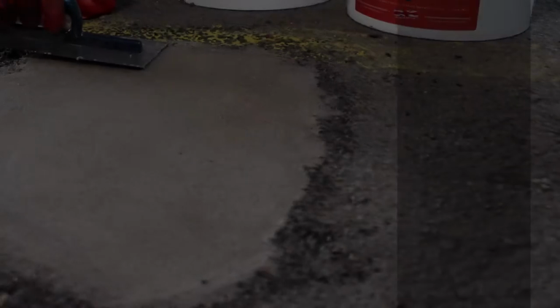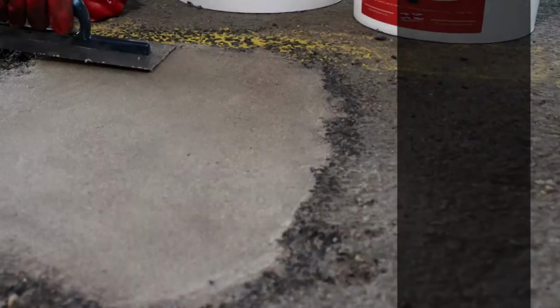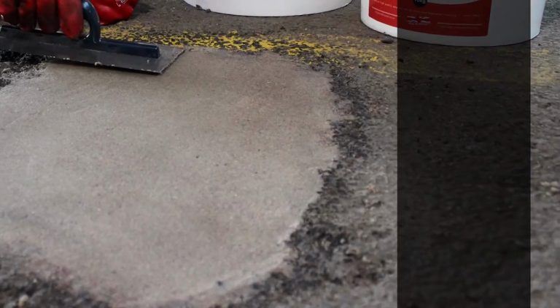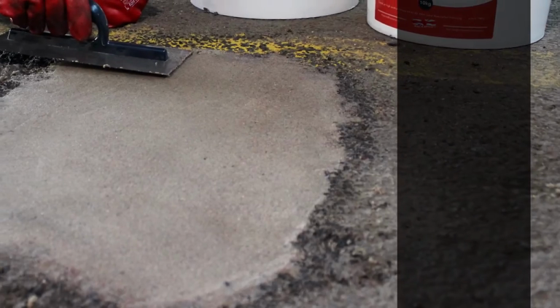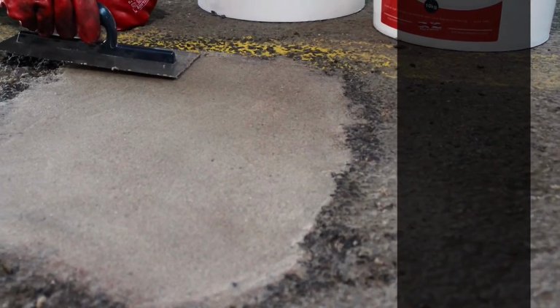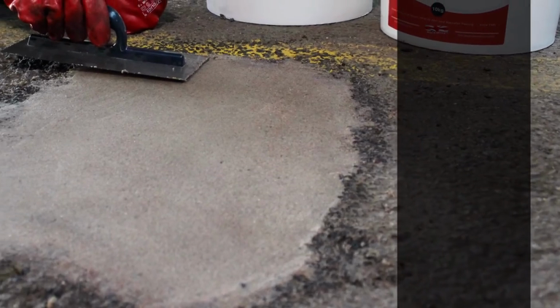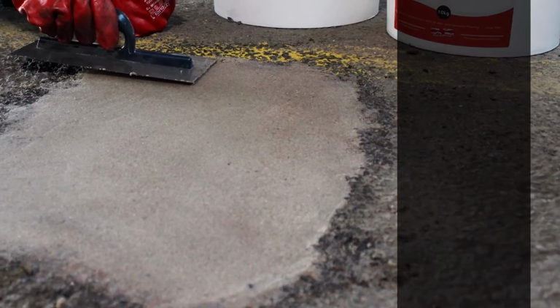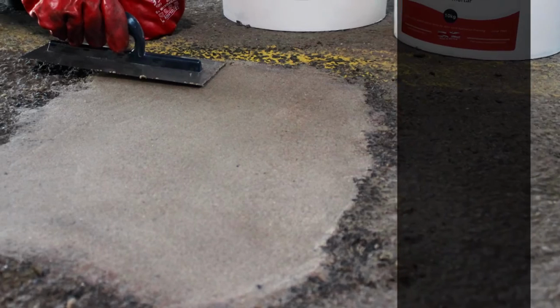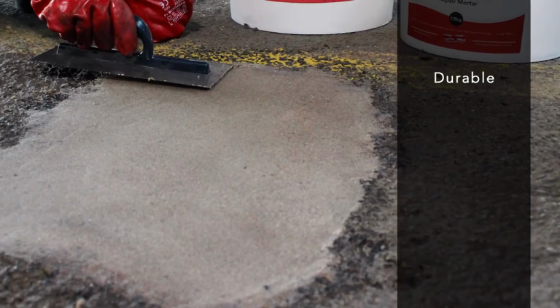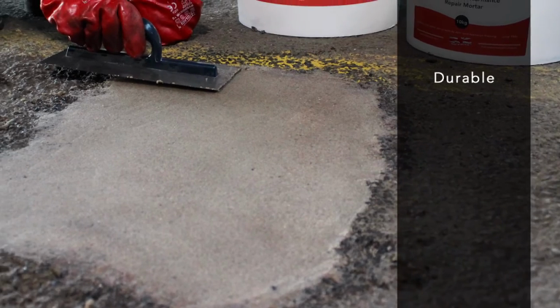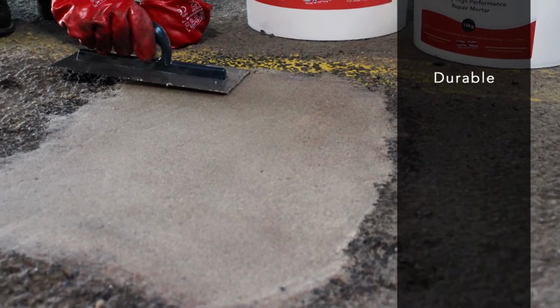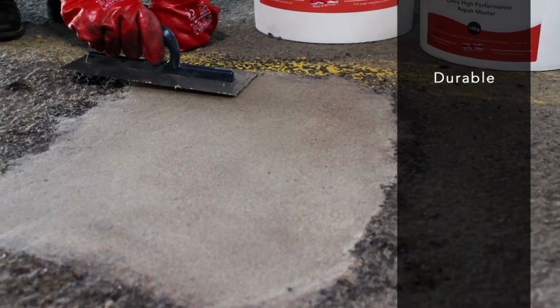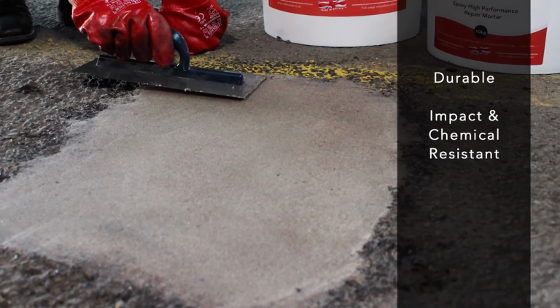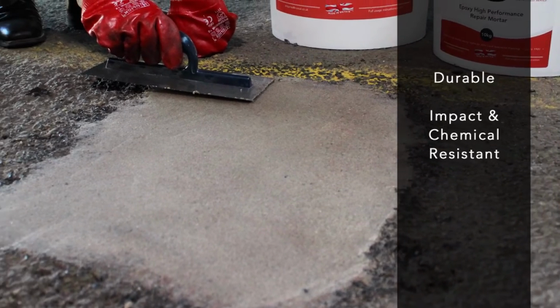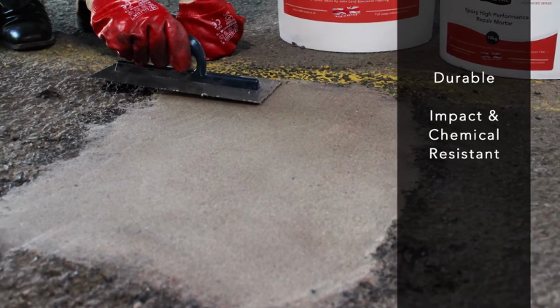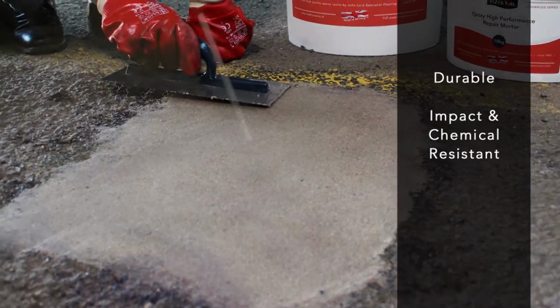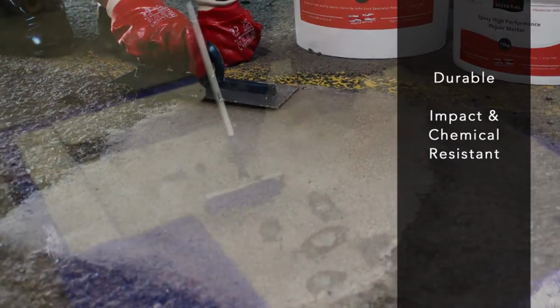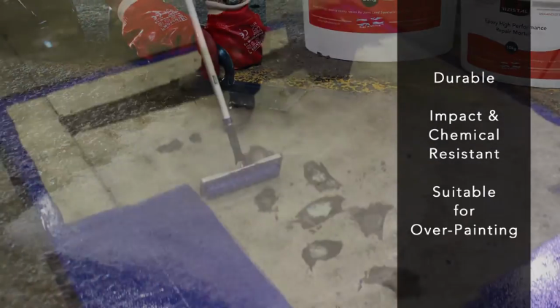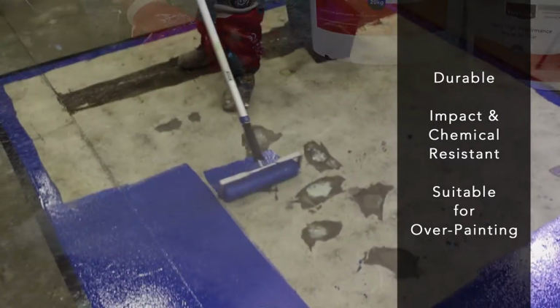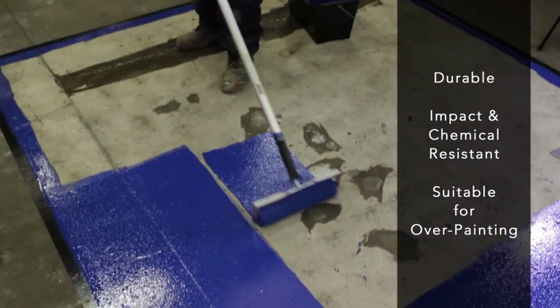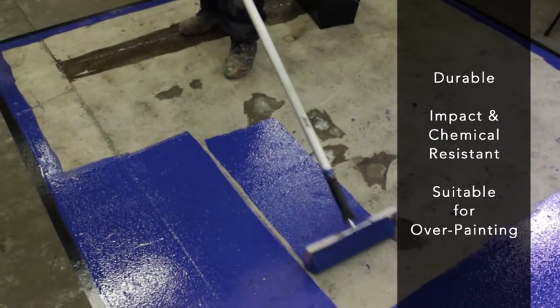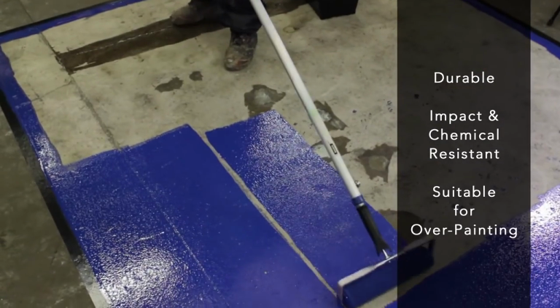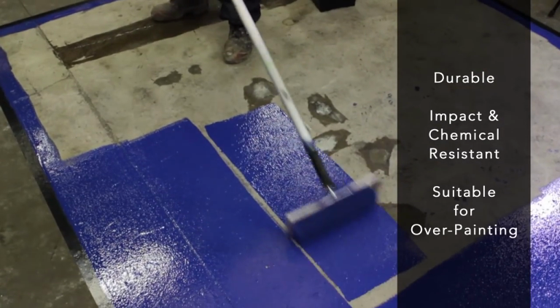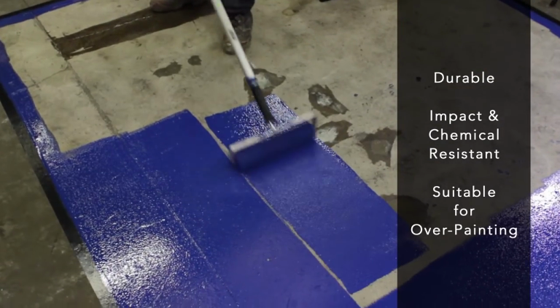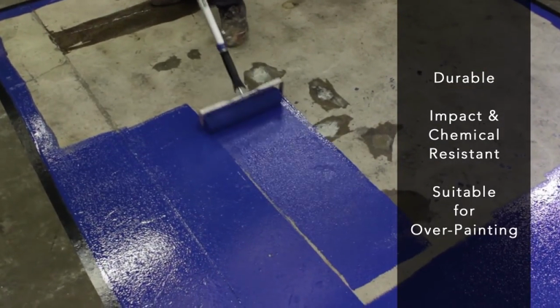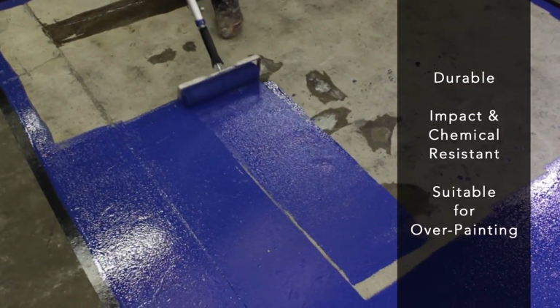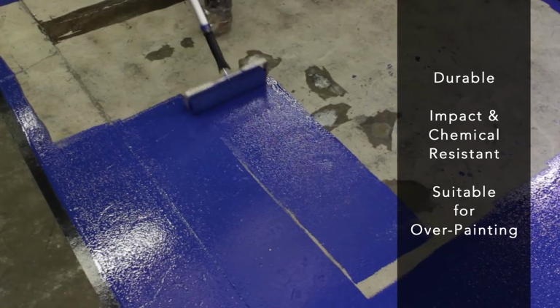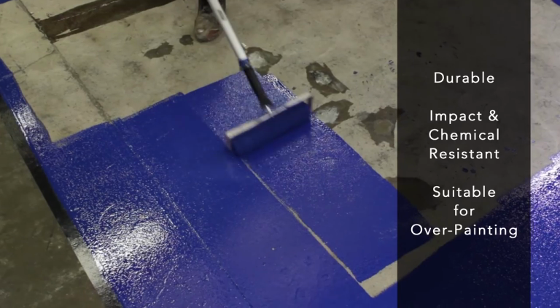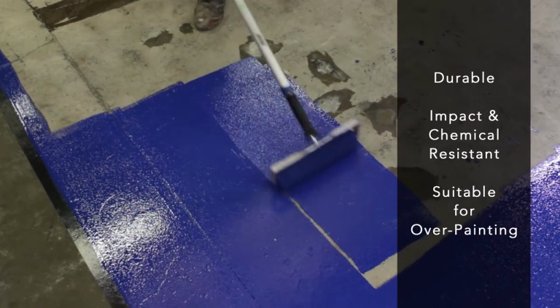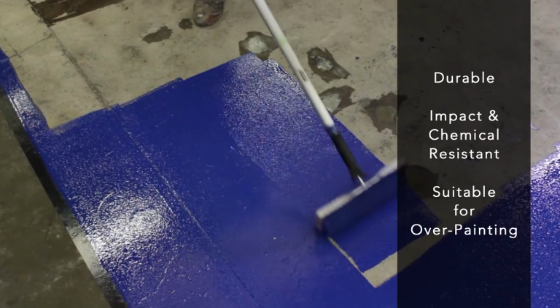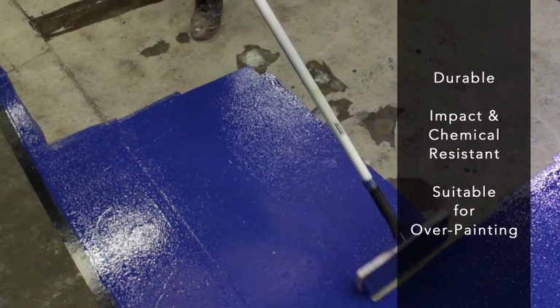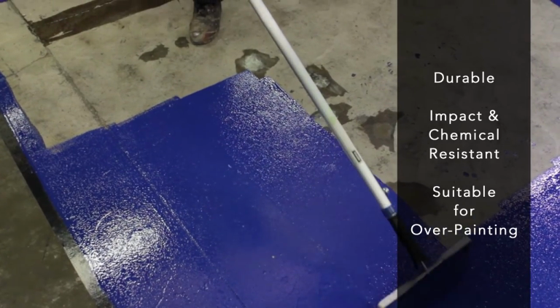And there you have it. Your repaired surface is now hard-wearing, impact and chemical resistant, and suitable for overpainting with any Resistol coating for added long-term protection.